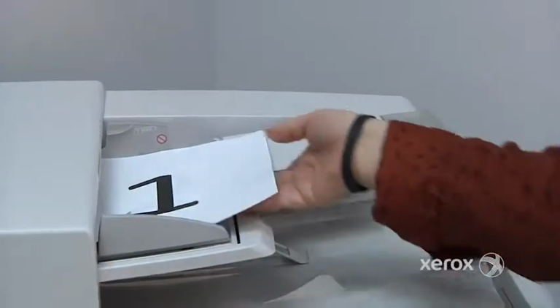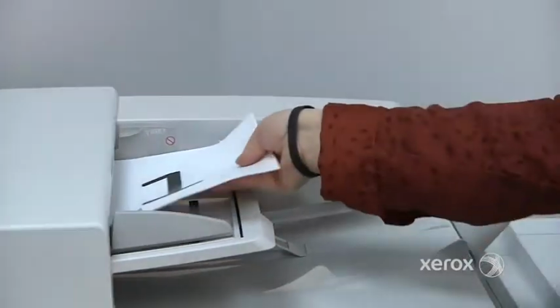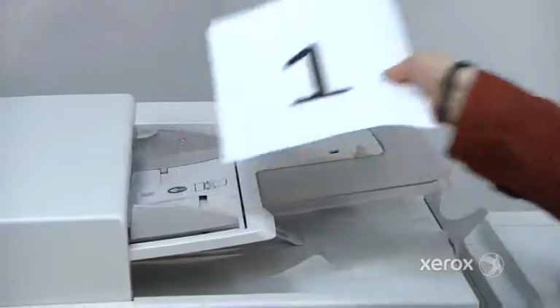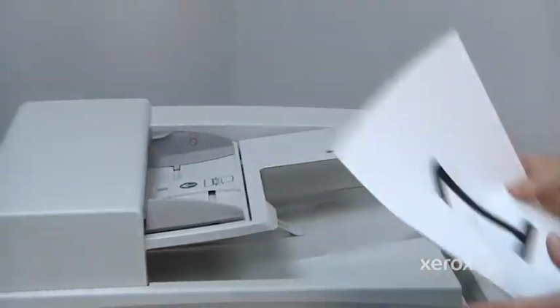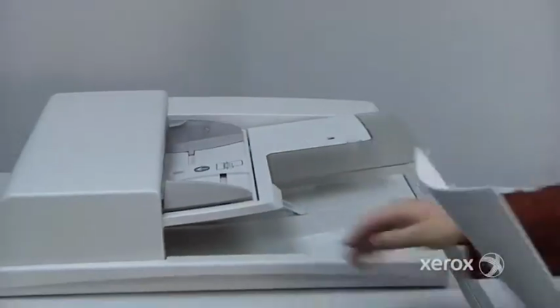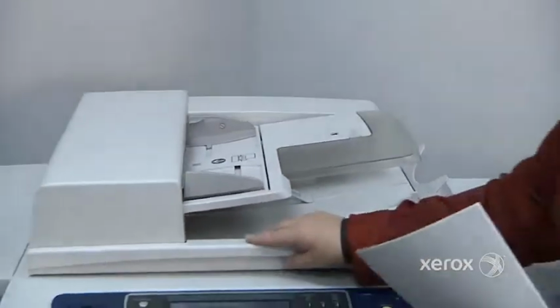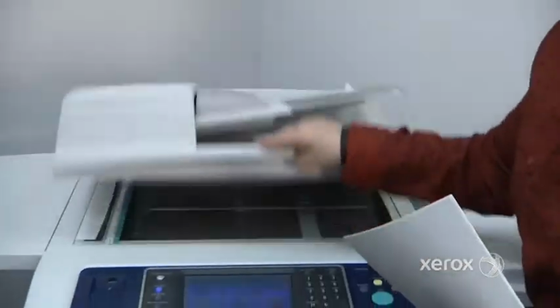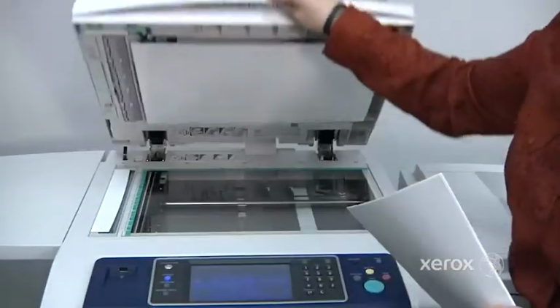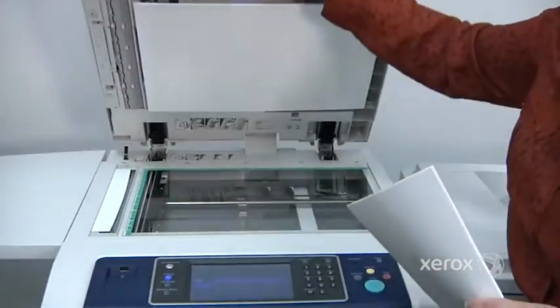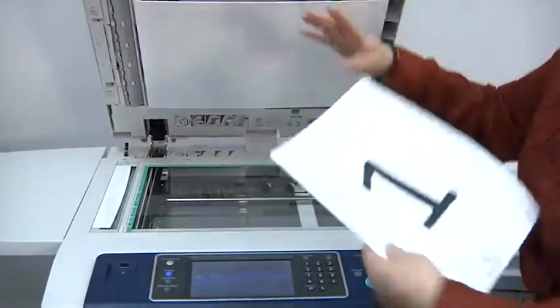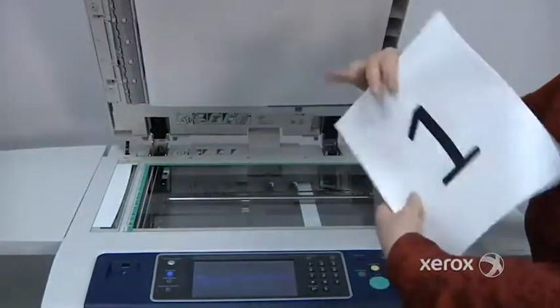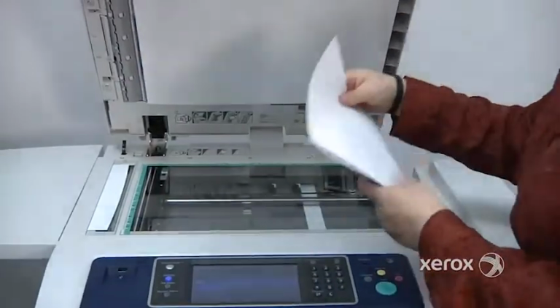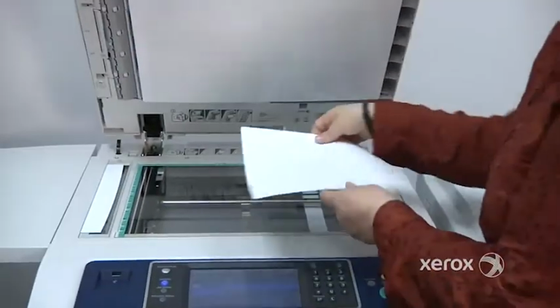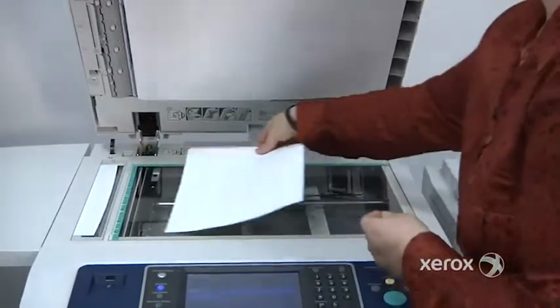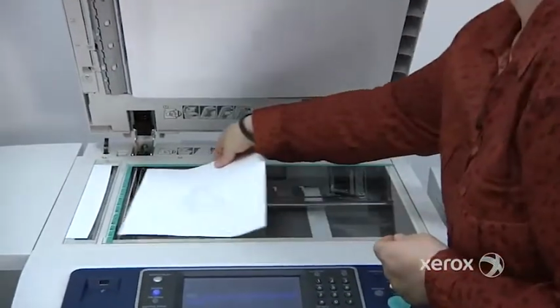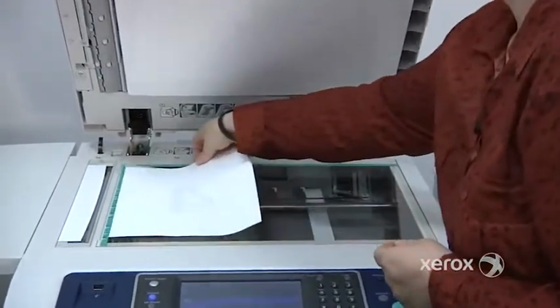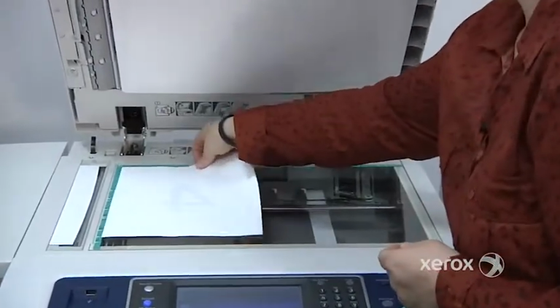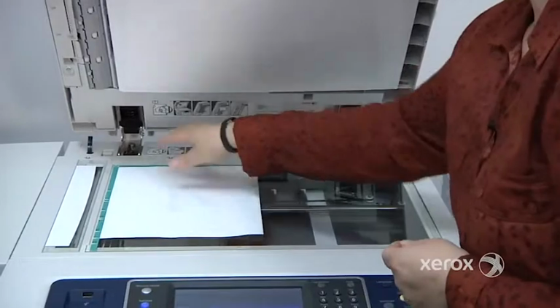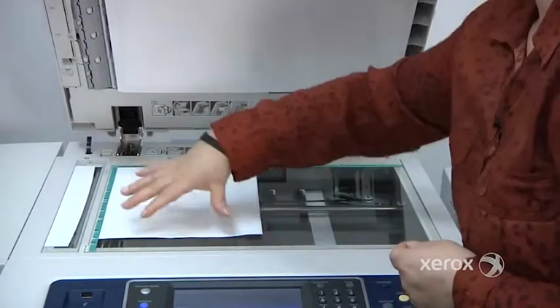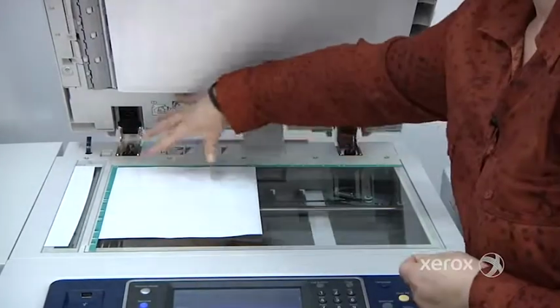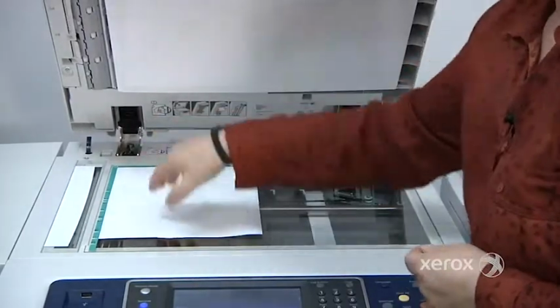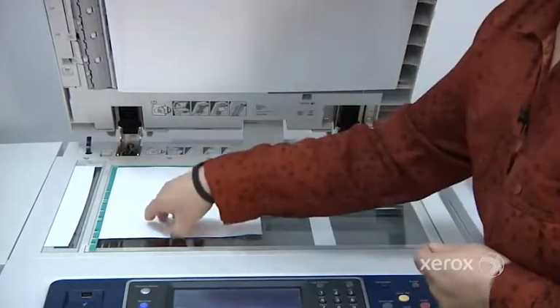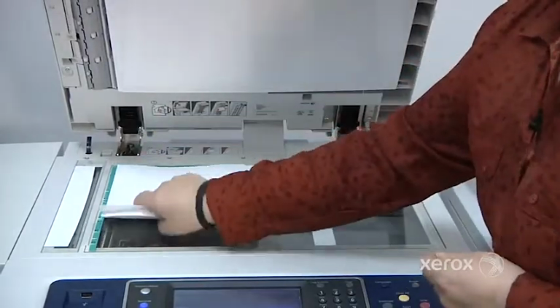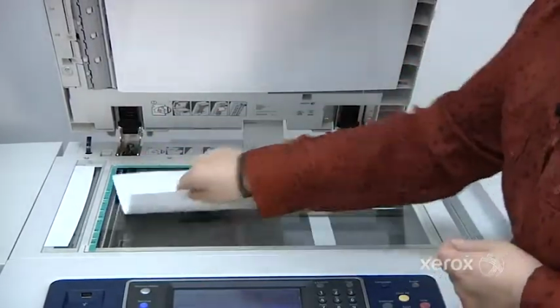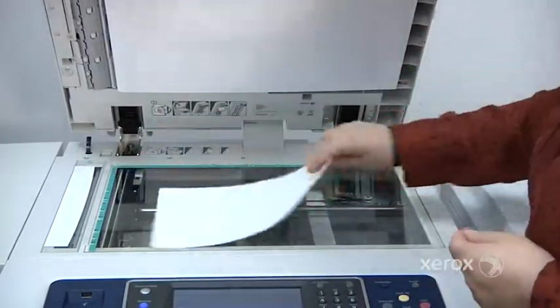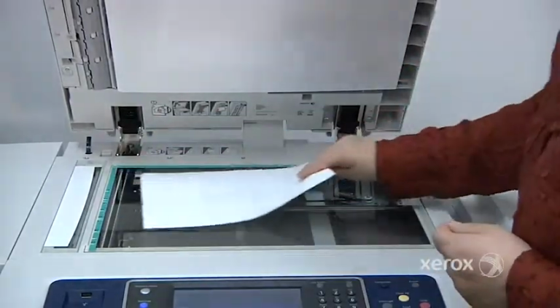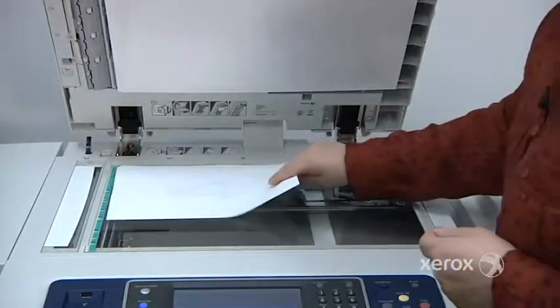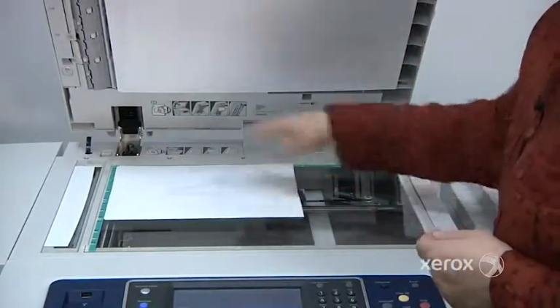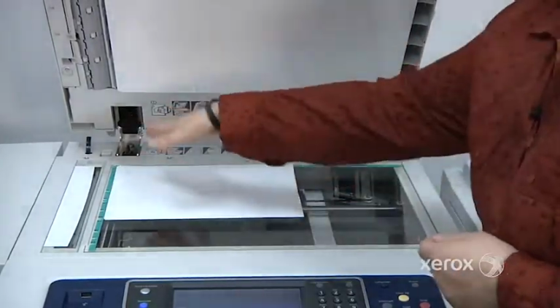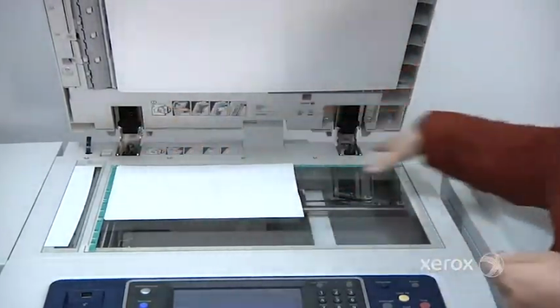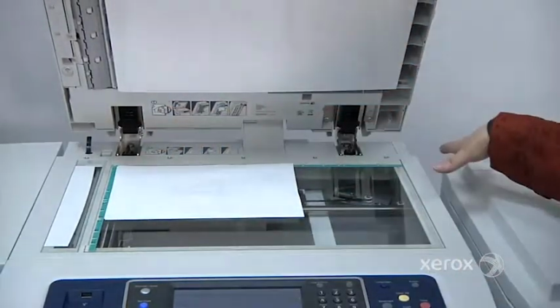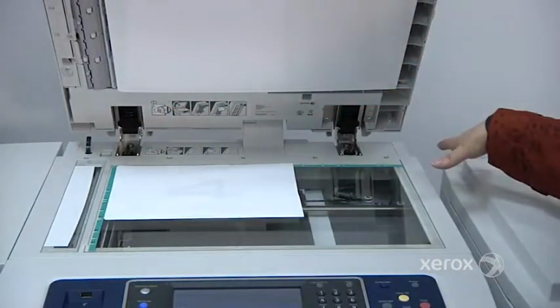You can also use the glass. Your documents are going to go in the upper left-hand corner. Your 8.5x11s are going to go in this orientation, and your 8.5x14s in this orientation.